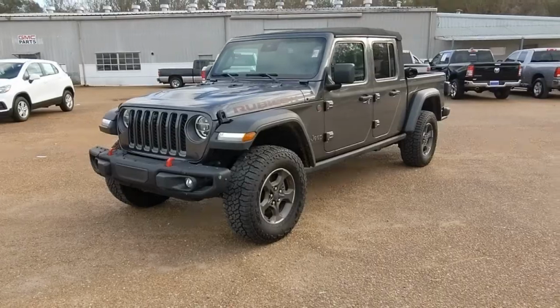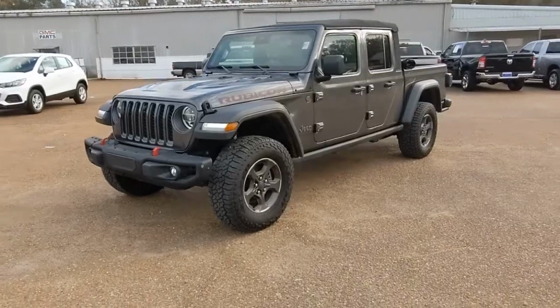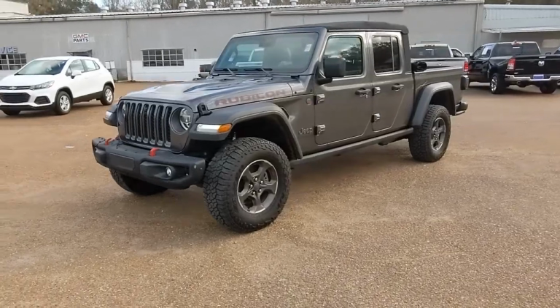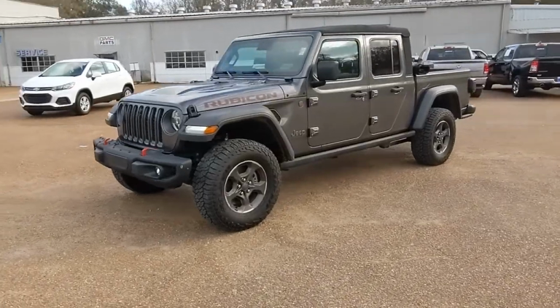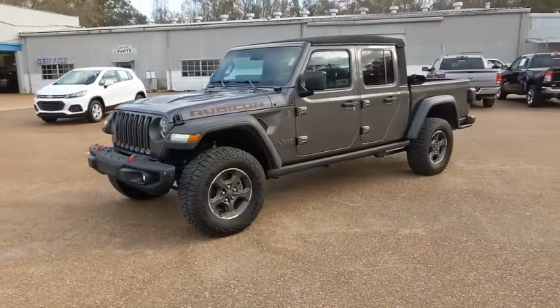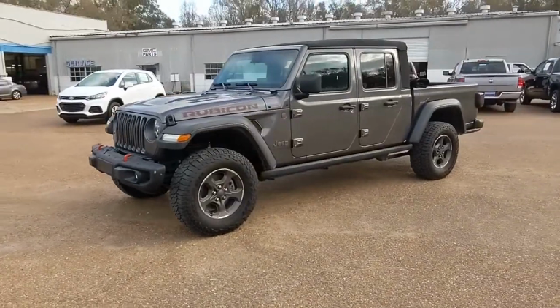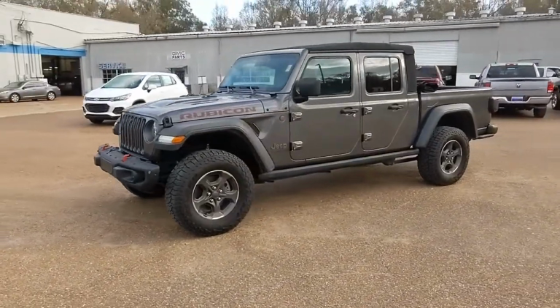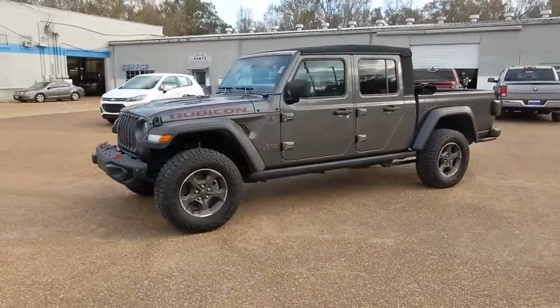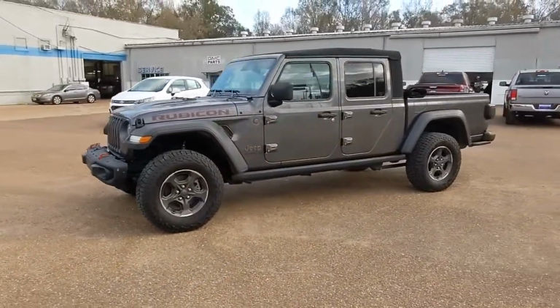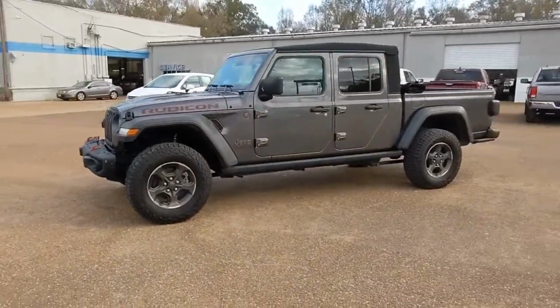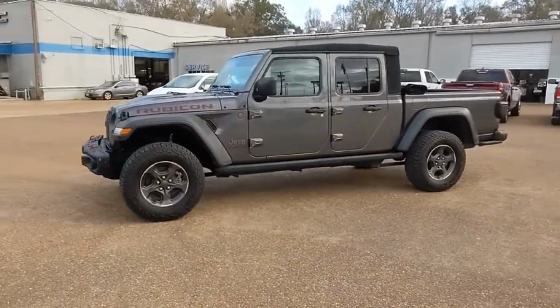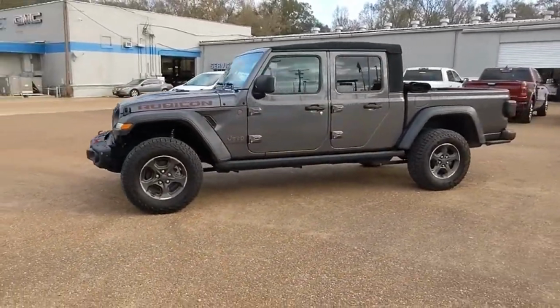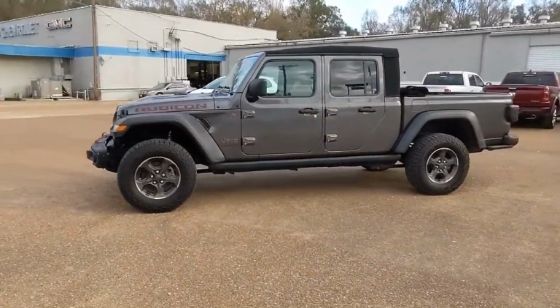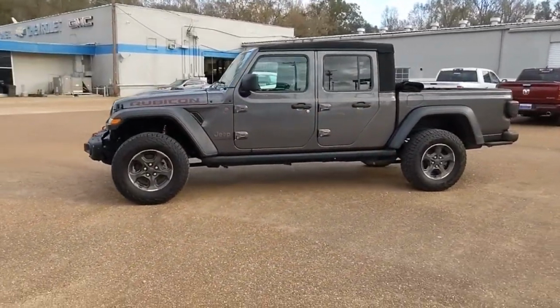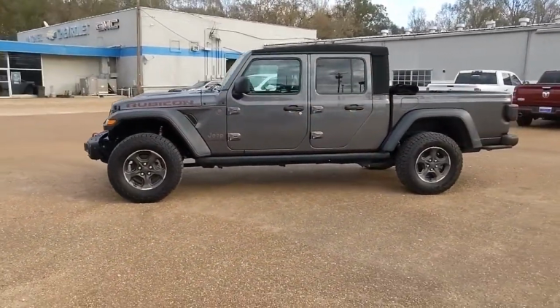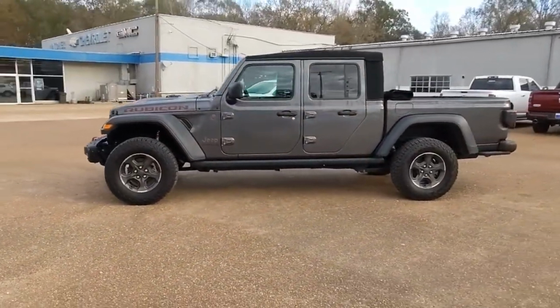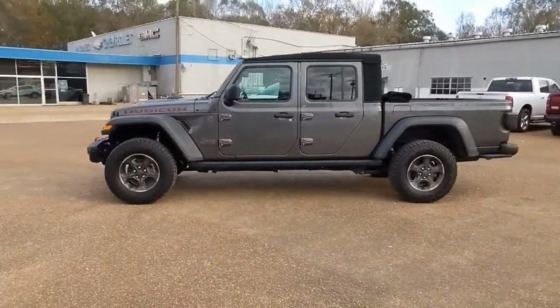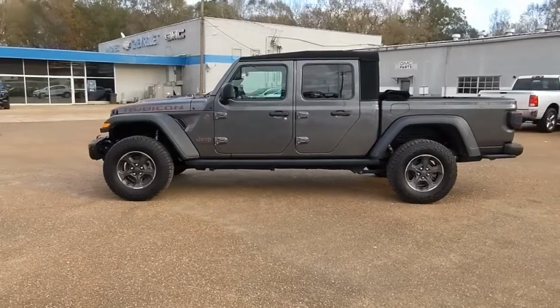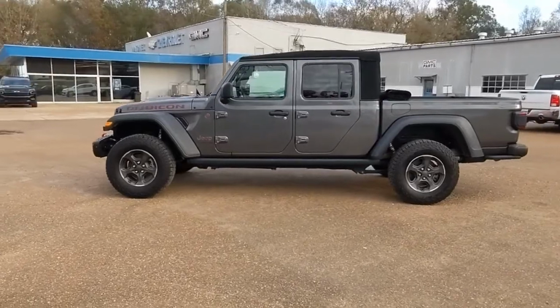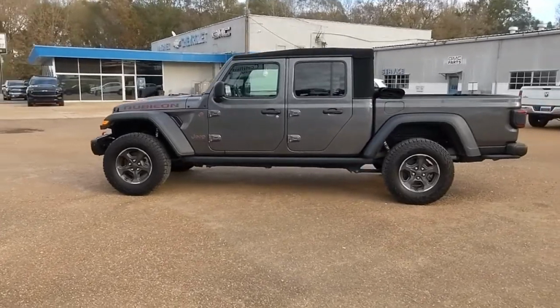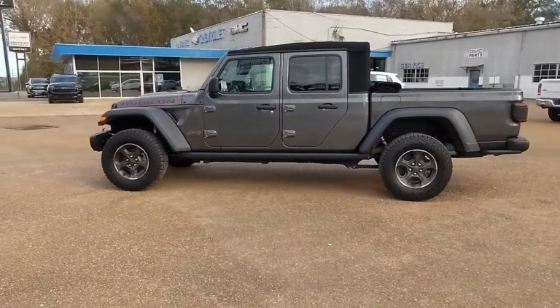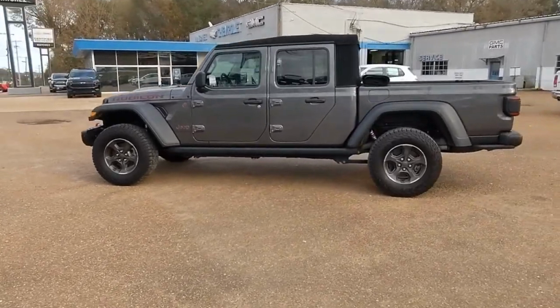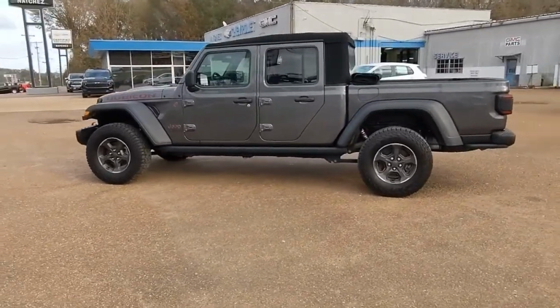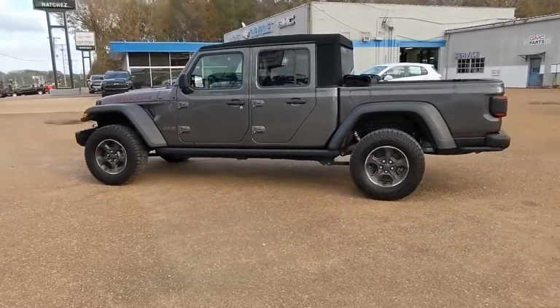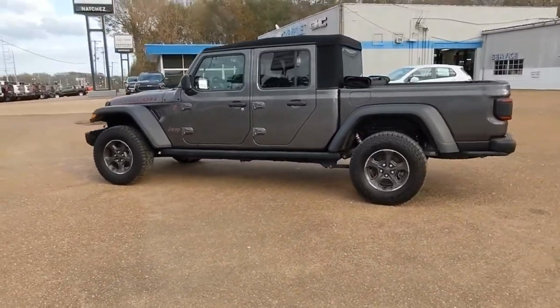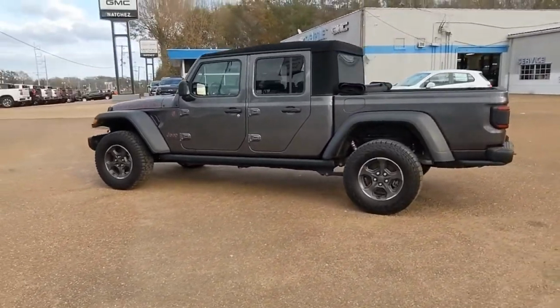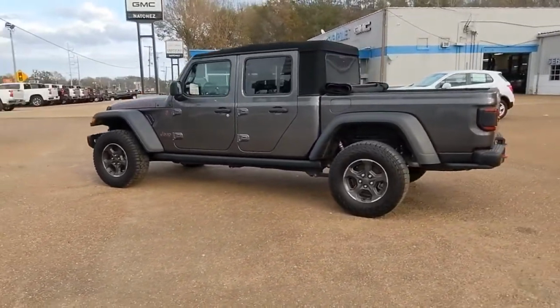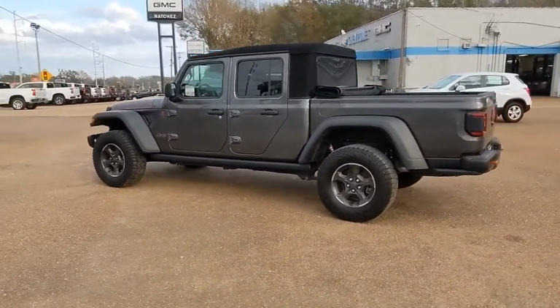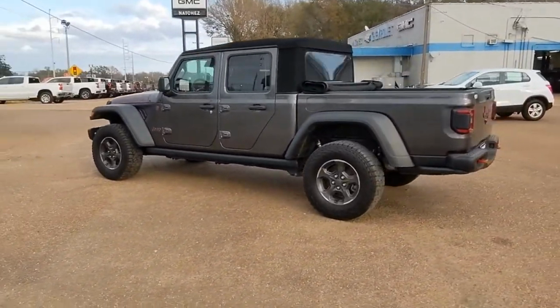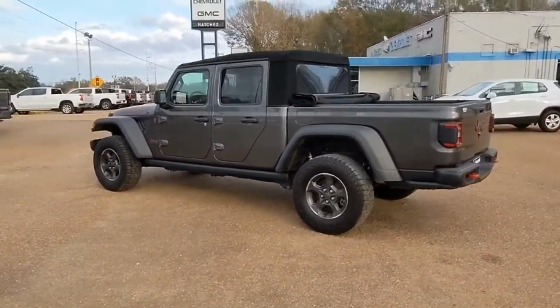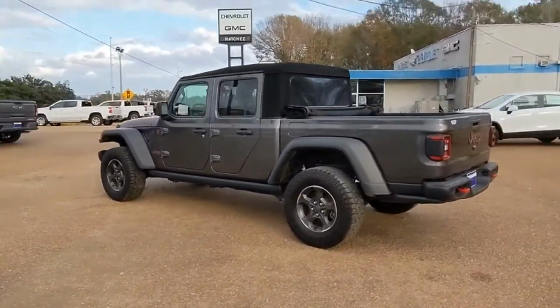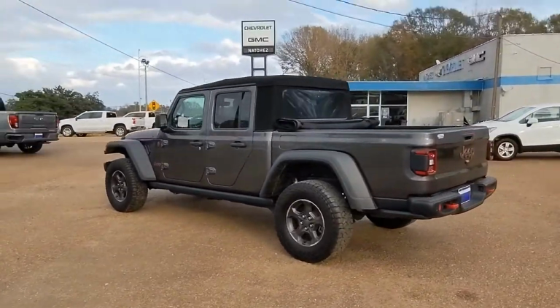Get acquainted with the 2020 Jeep Gladiator. With less than 25,000 miles on the odometer, this vehicle provides excellent value.